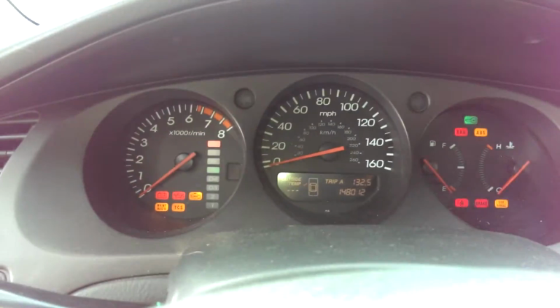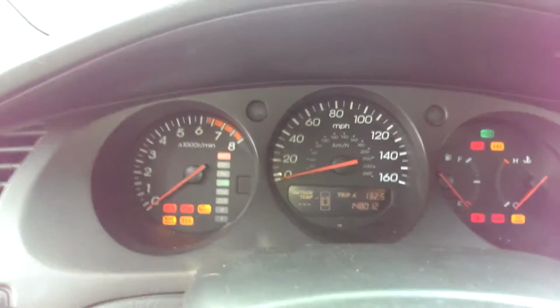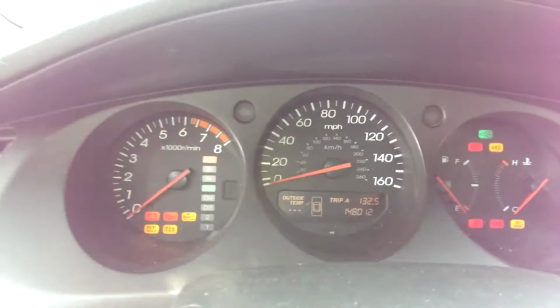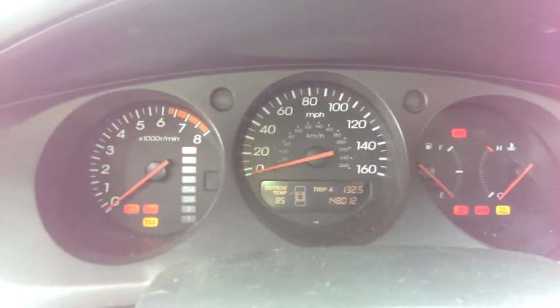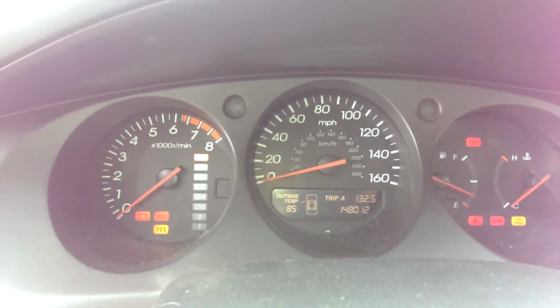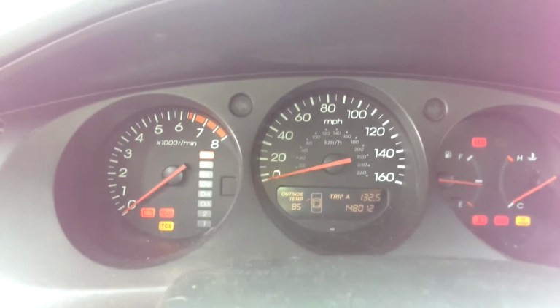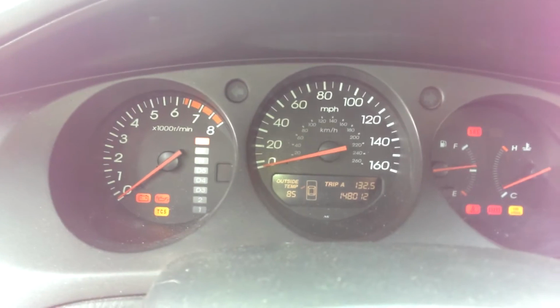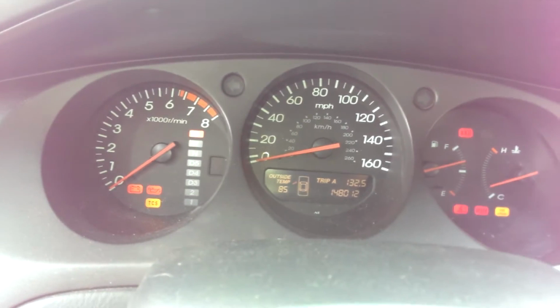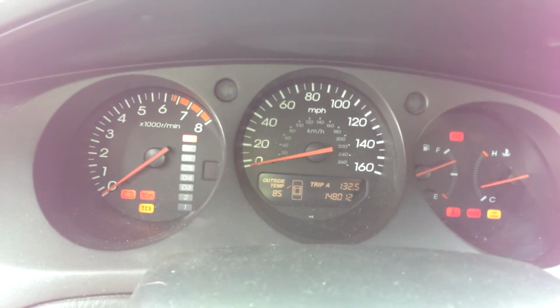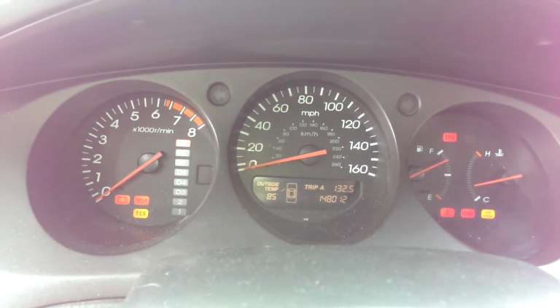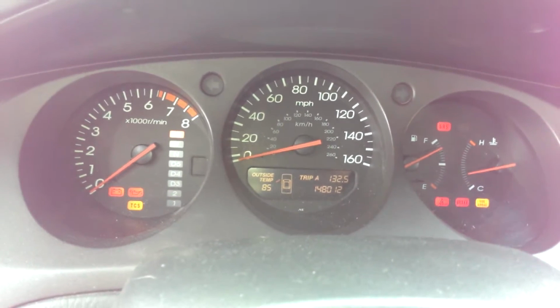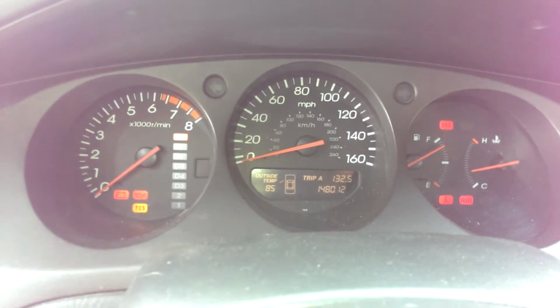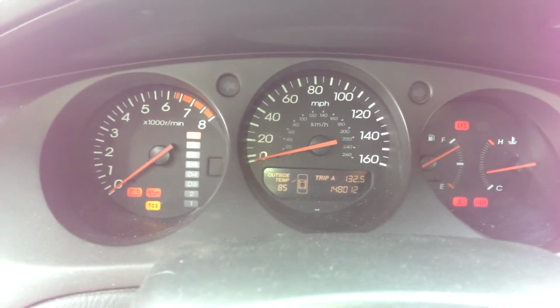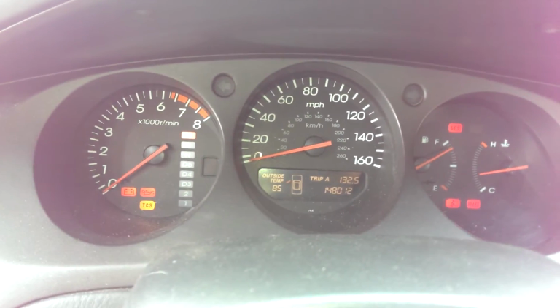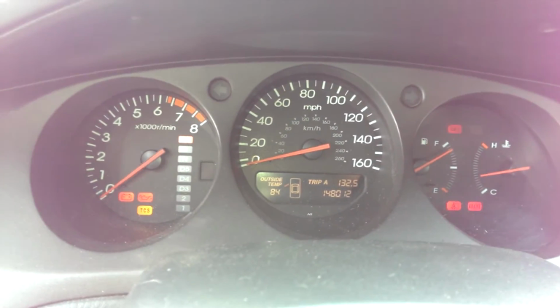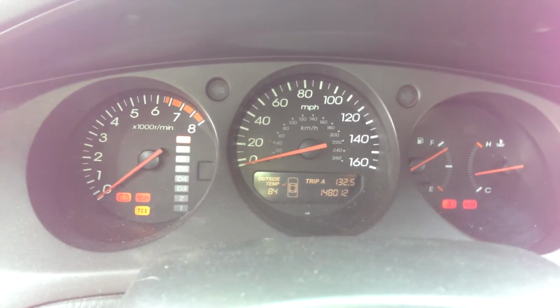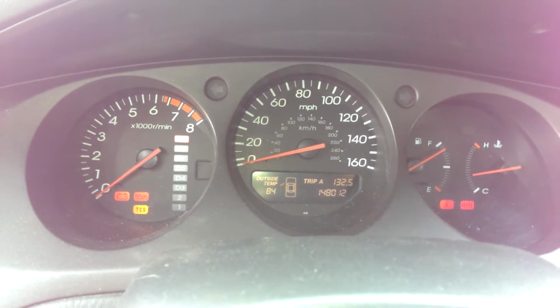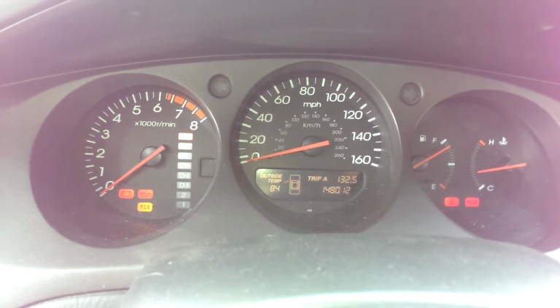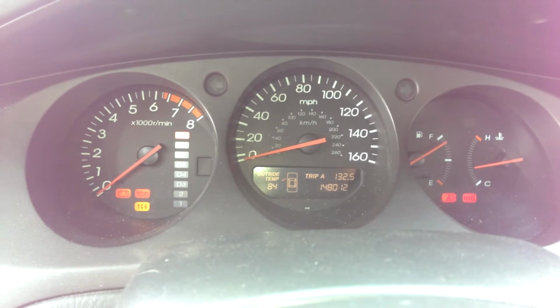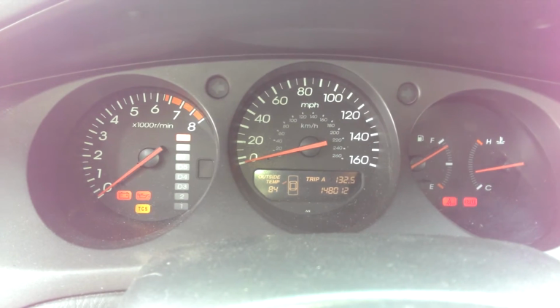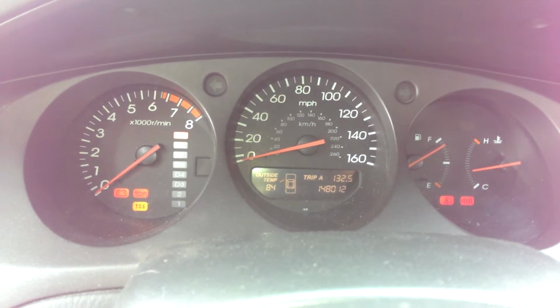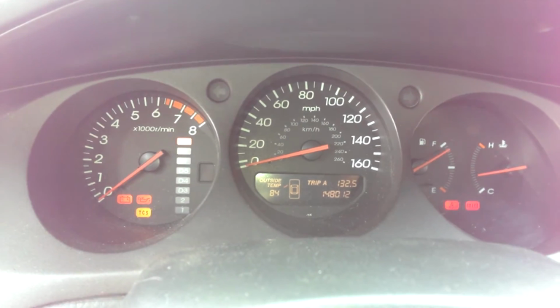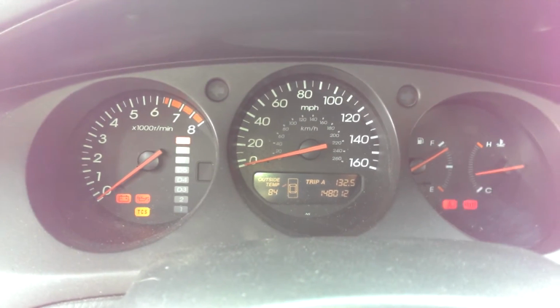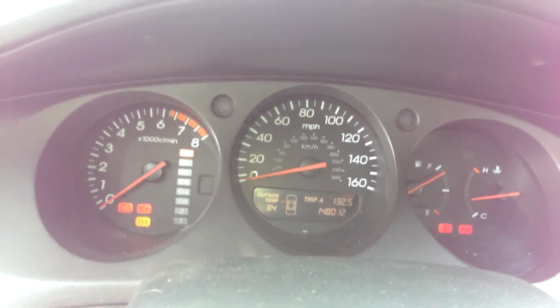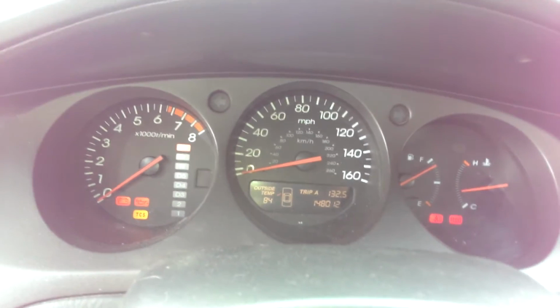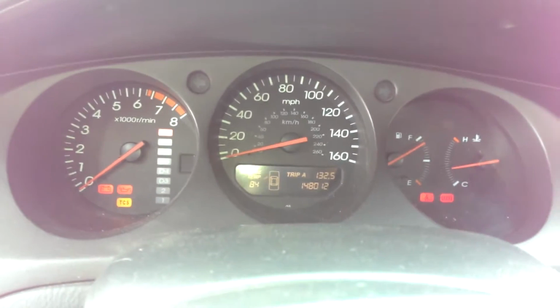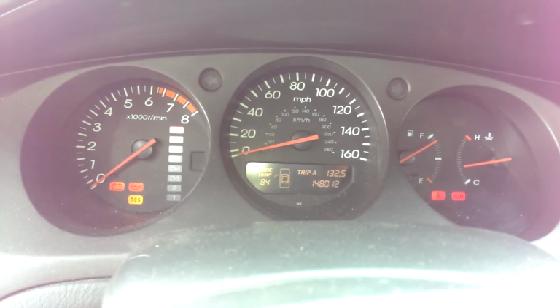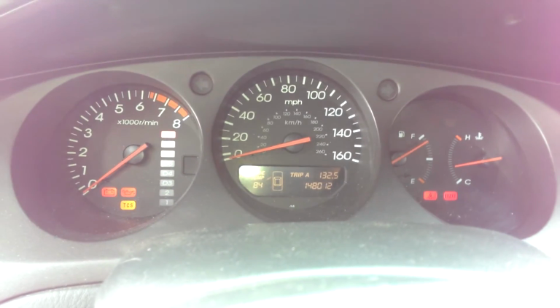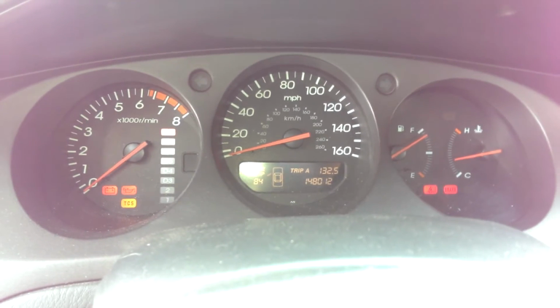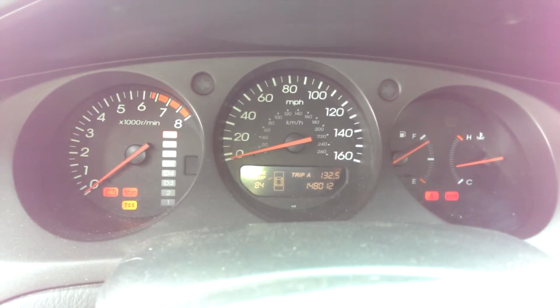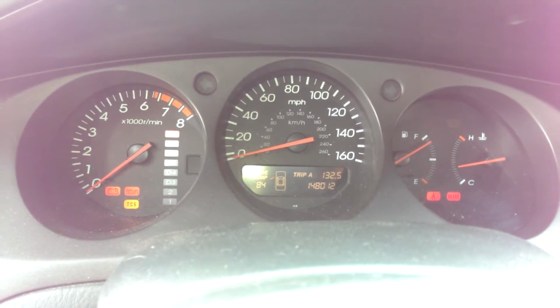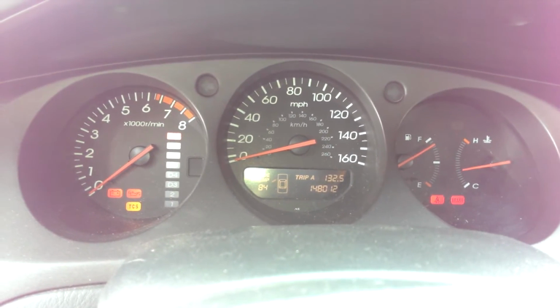I have 148,012 miles on the car. For those of you that follow my channel, you'll know I bought the car with 147,700 miles, so I have put quite a bit of mileage on it.